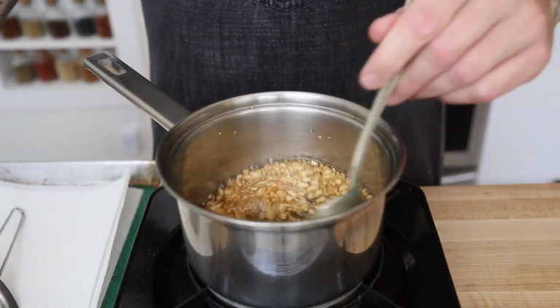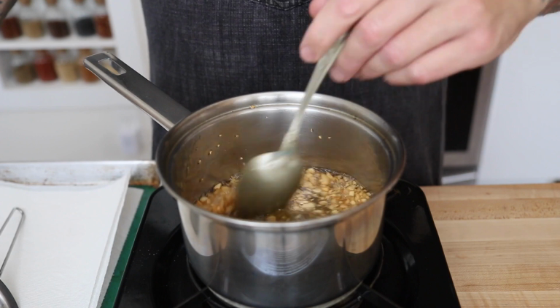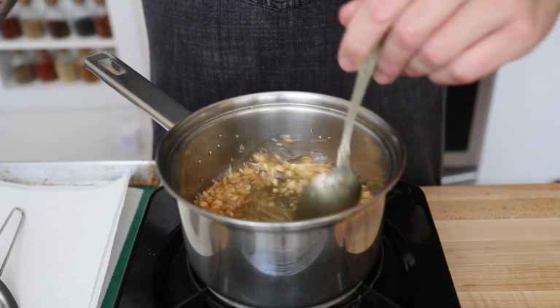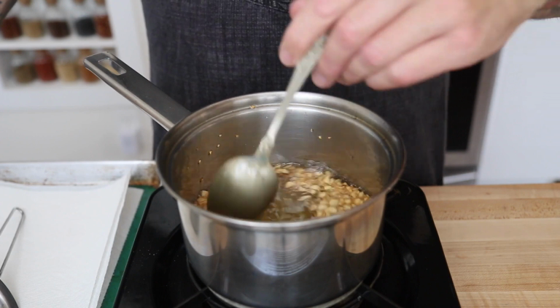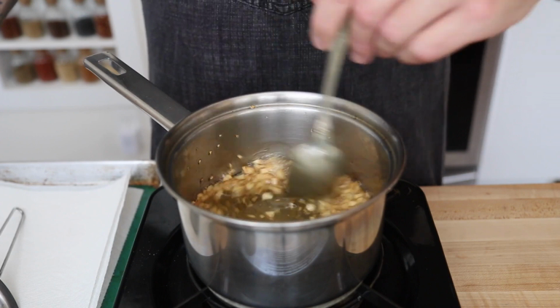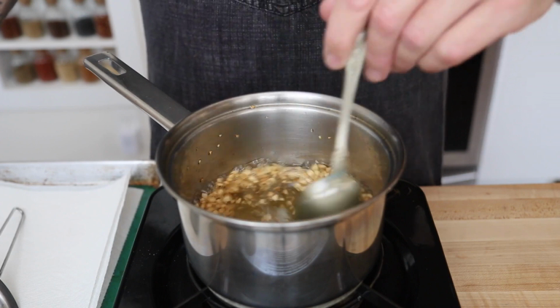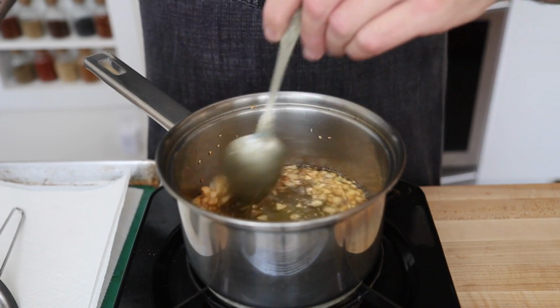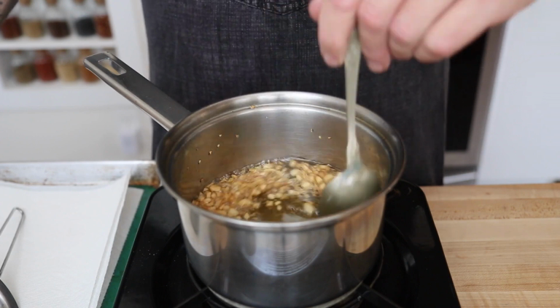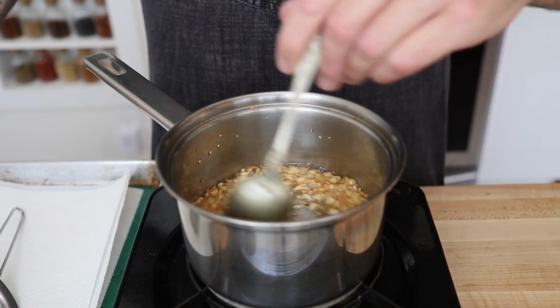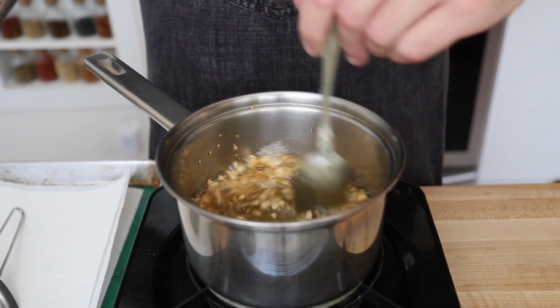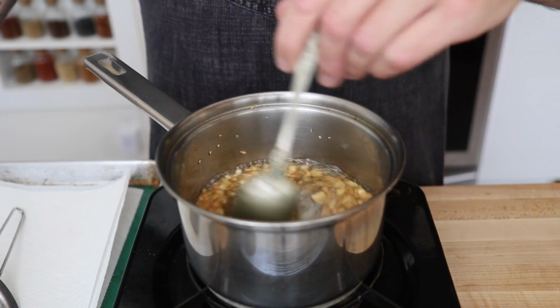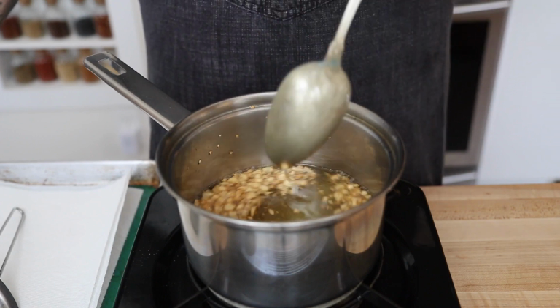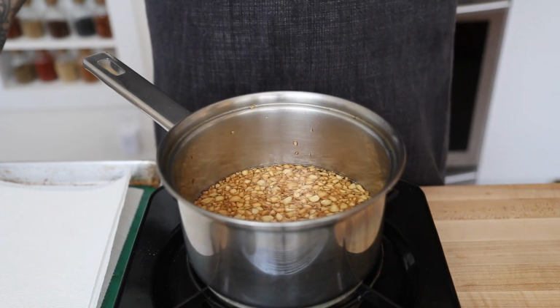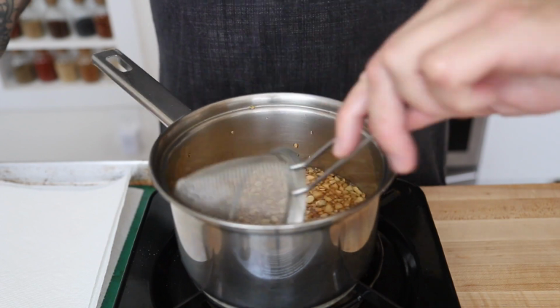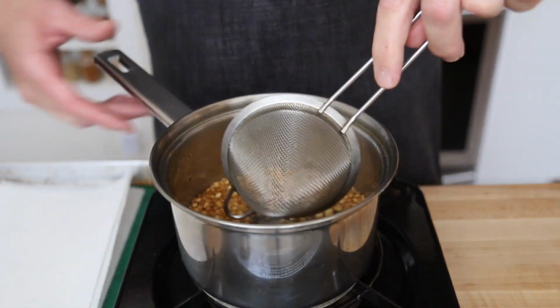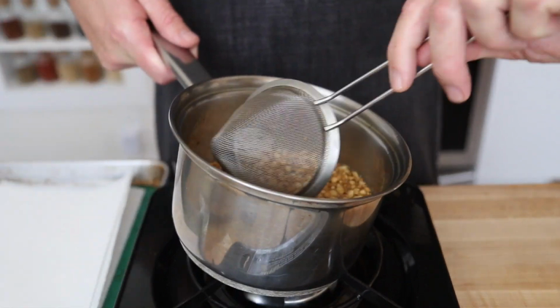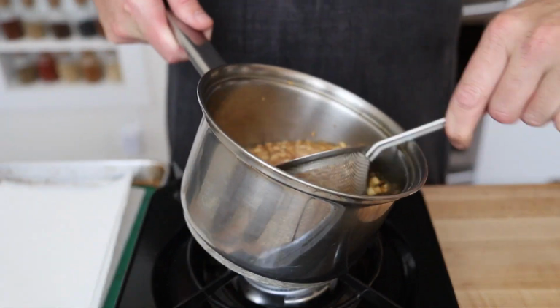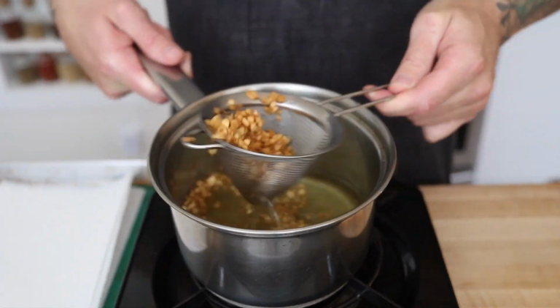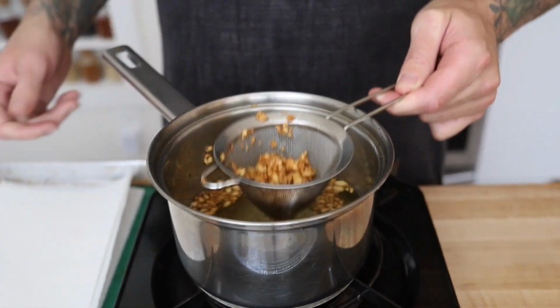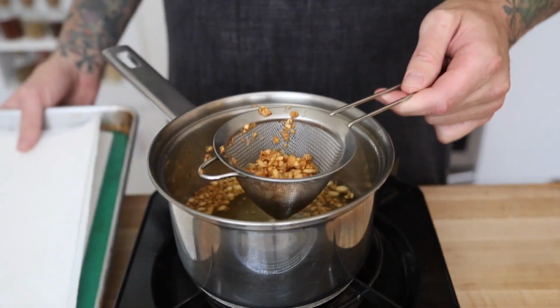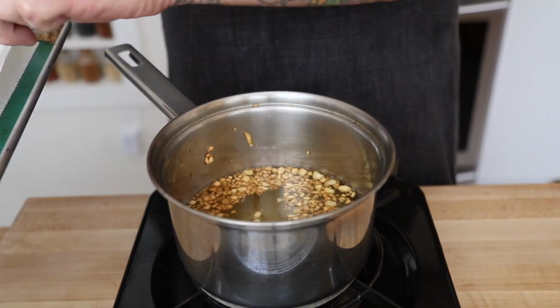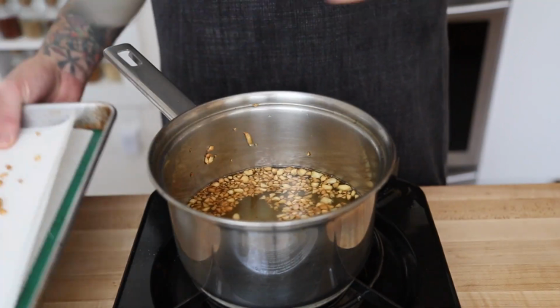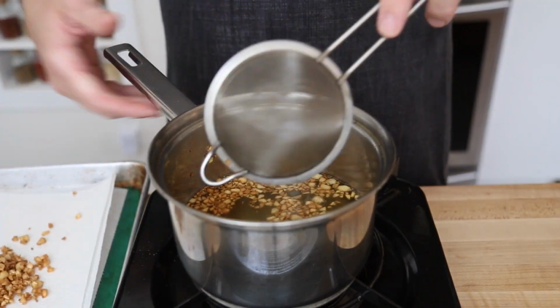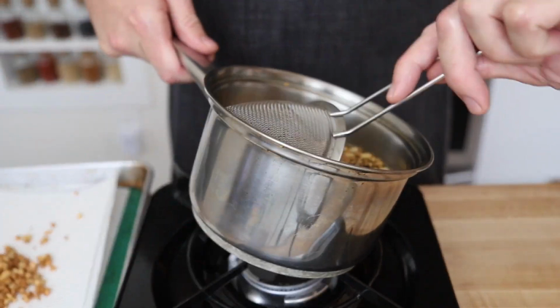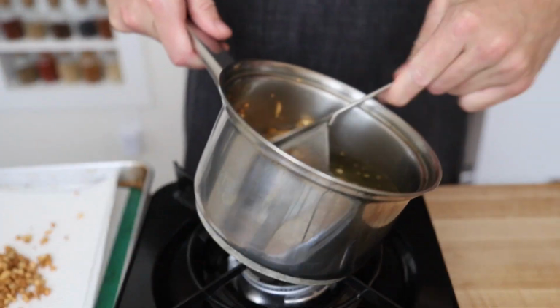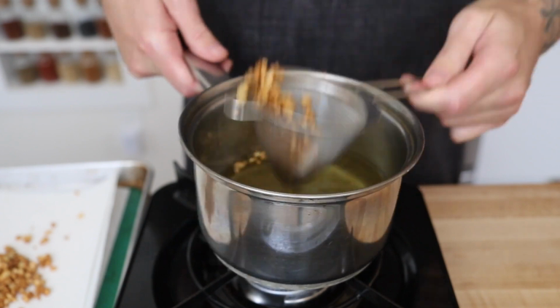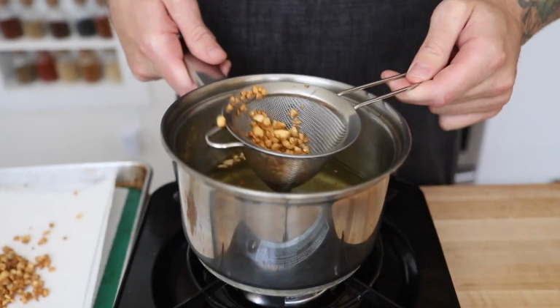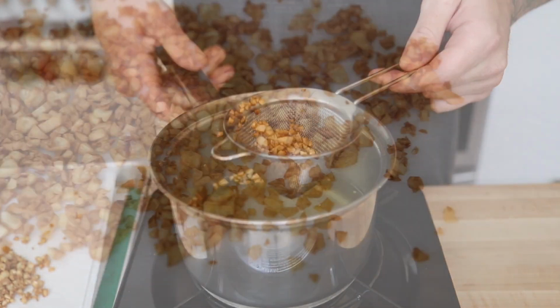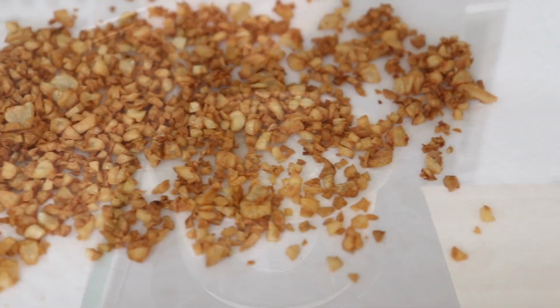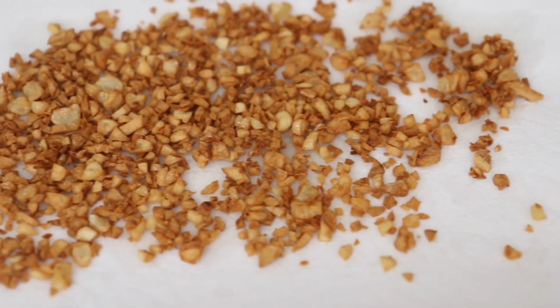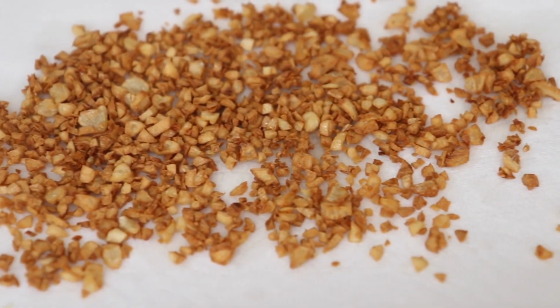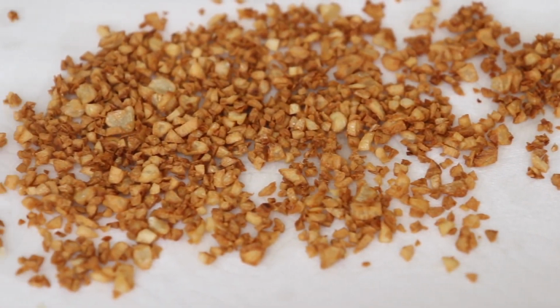When the garlic turns nice and golden brown, take it out of the oil and let it dry on paper towels for a few minutes. This is going to help absorb any excess oil in the garlic and keep it nice and crispy. Don't throw the oil away because we'll use some of this later in the recipe and it's also a great flavored oil to have on hand.